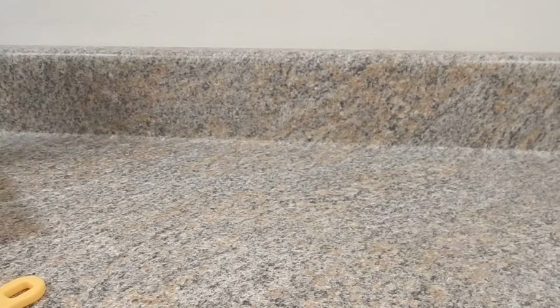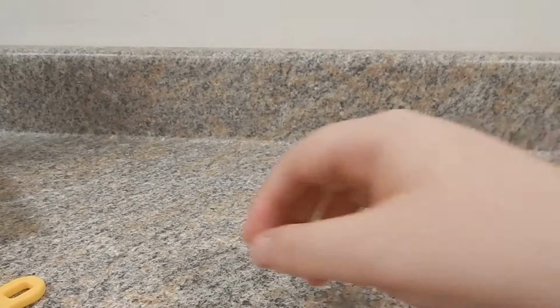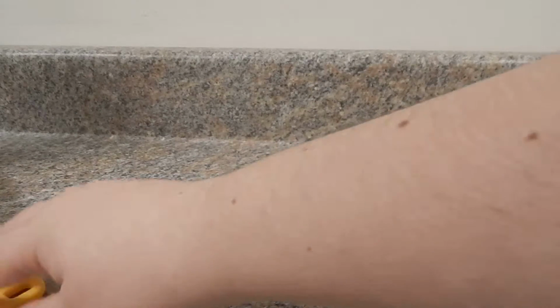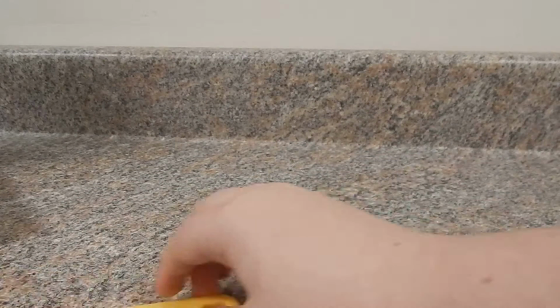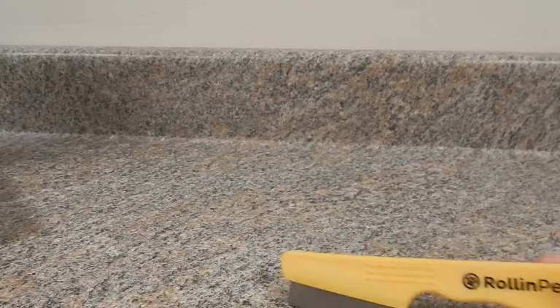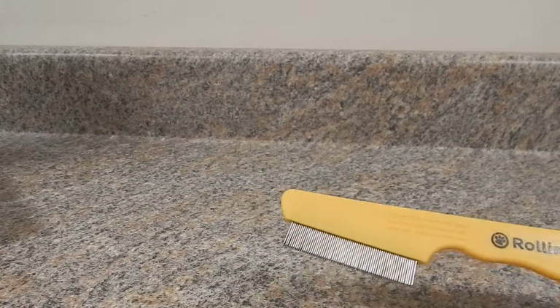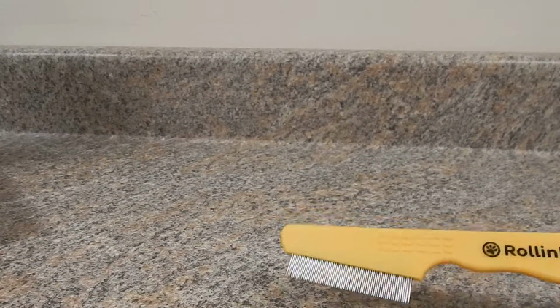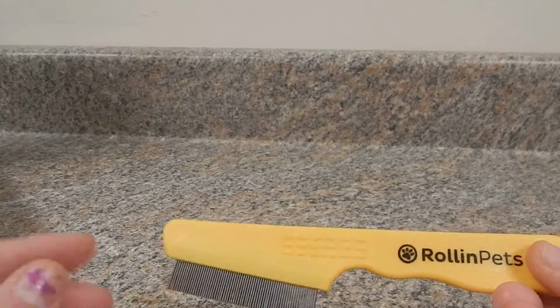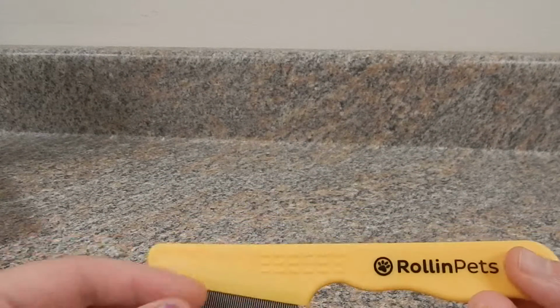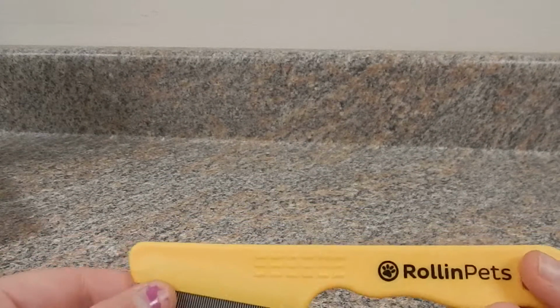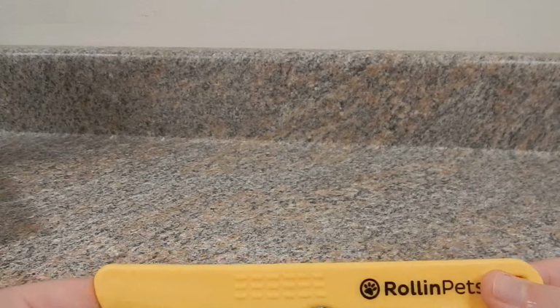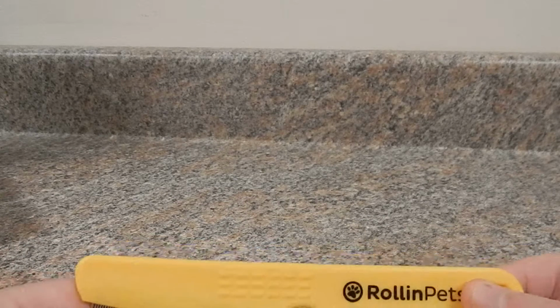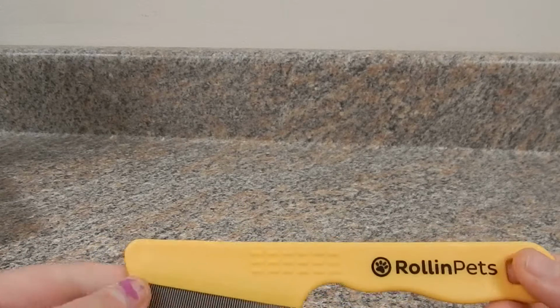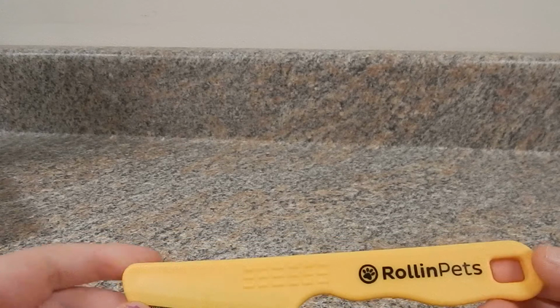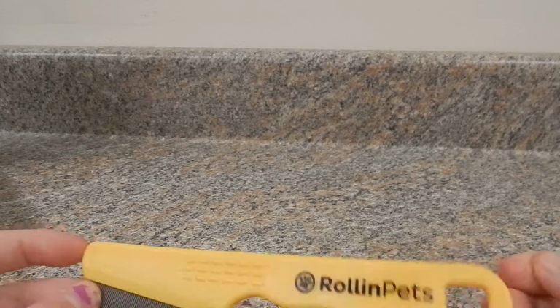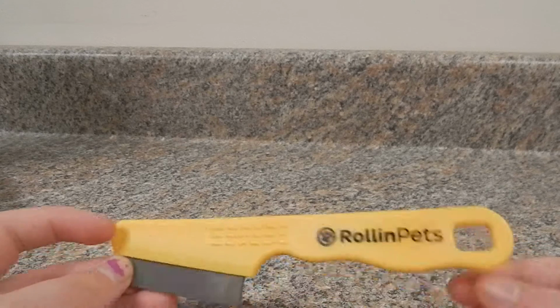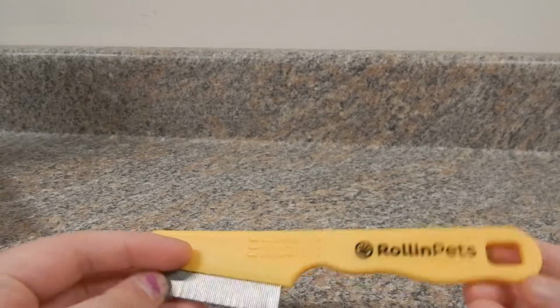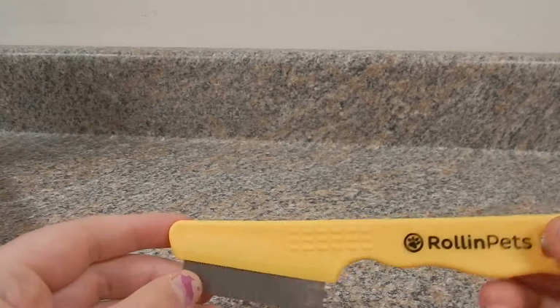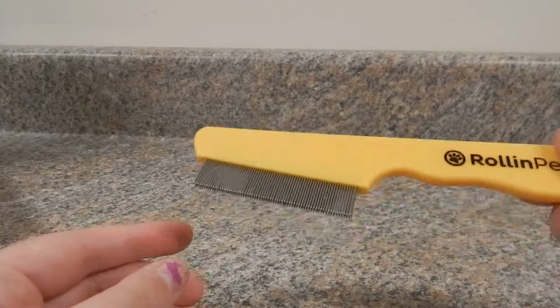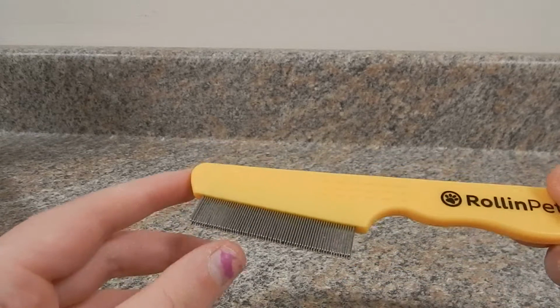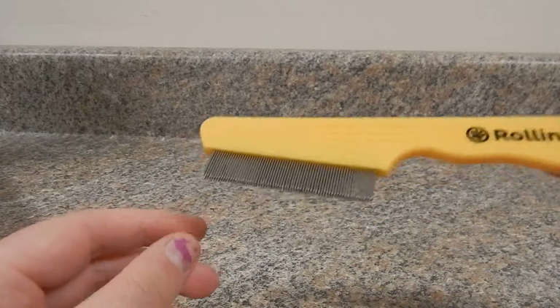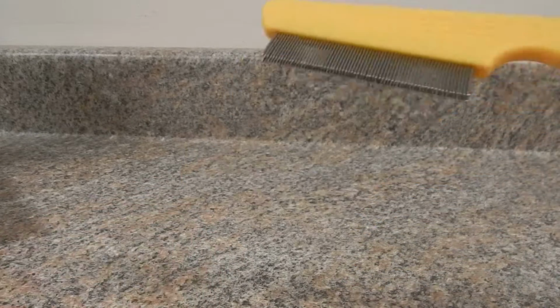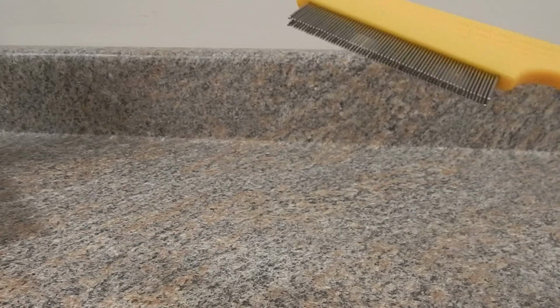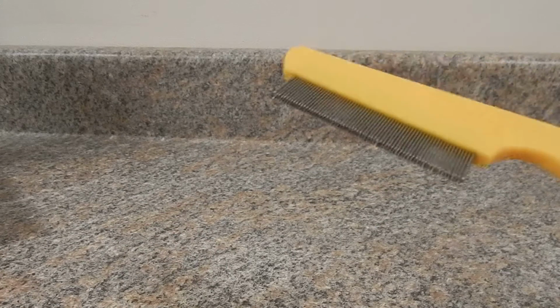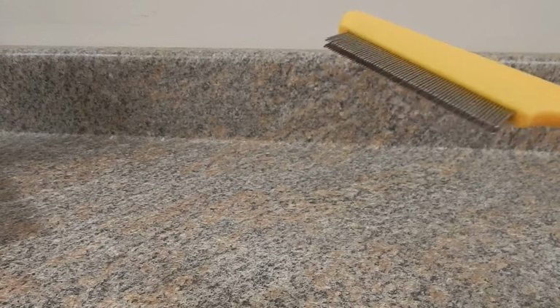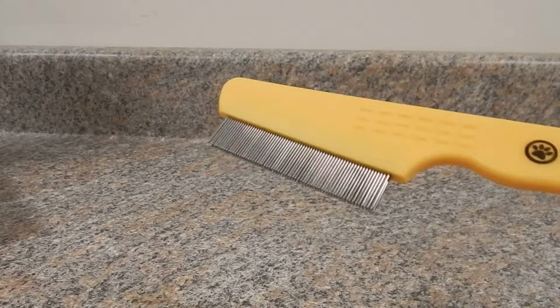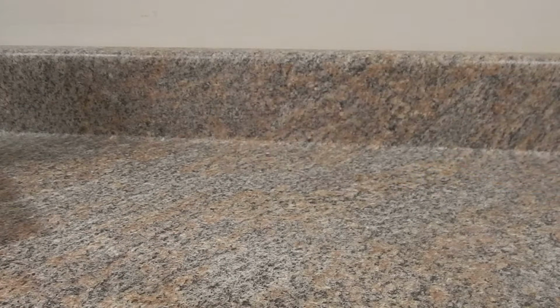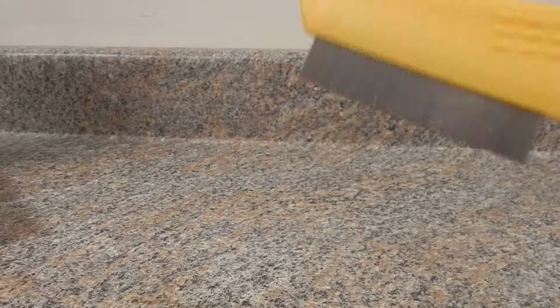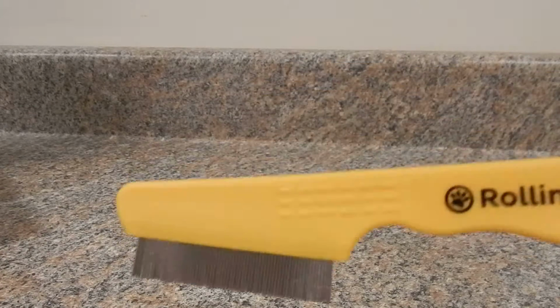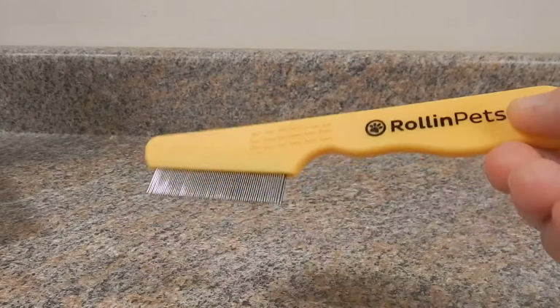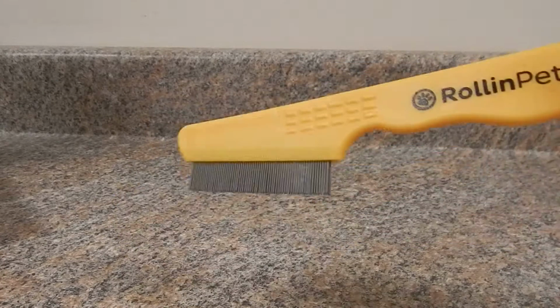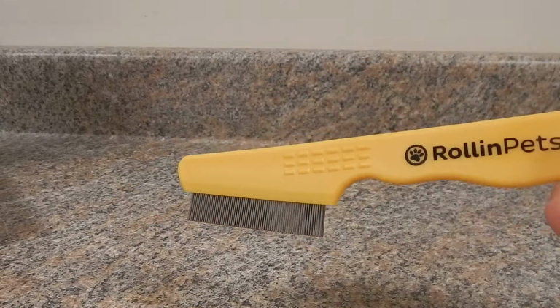This definitely comes in handy too — this is your flea comb for when you're looking for fleas. This works really good as well because those fleas are really small and sometimes hard to spot, so this did help.